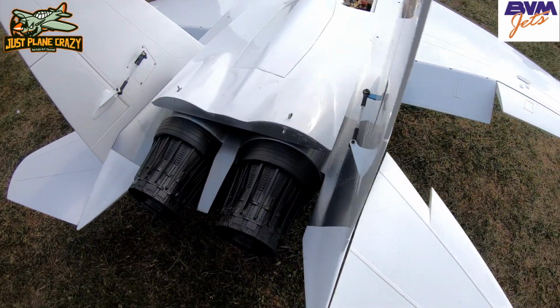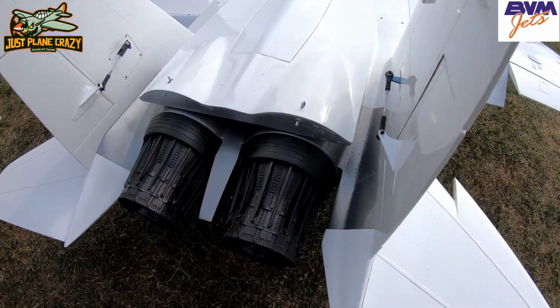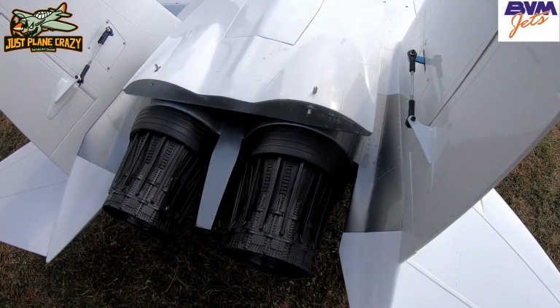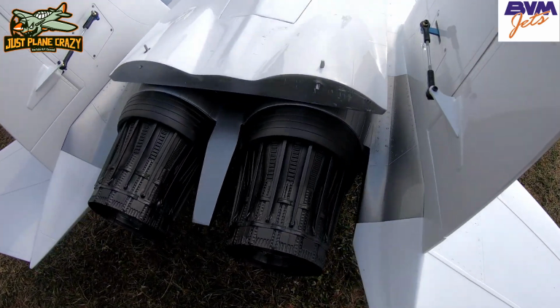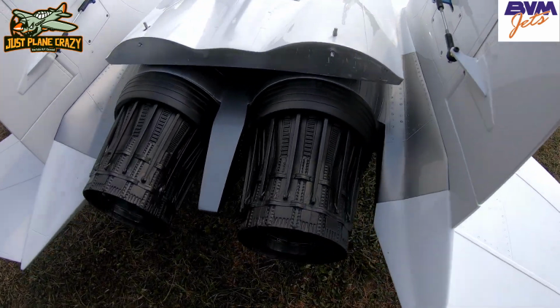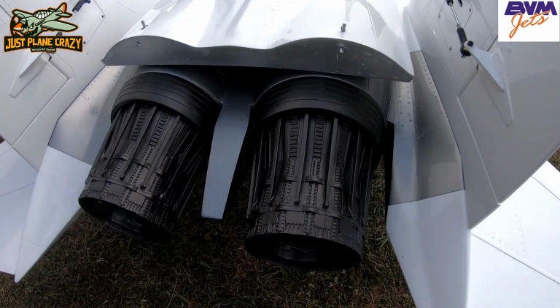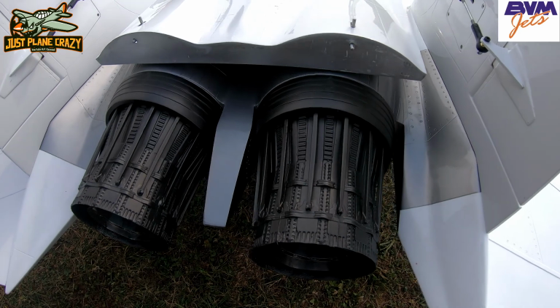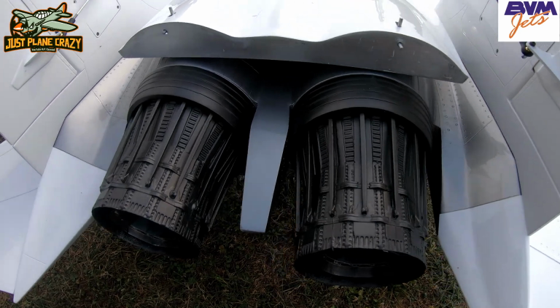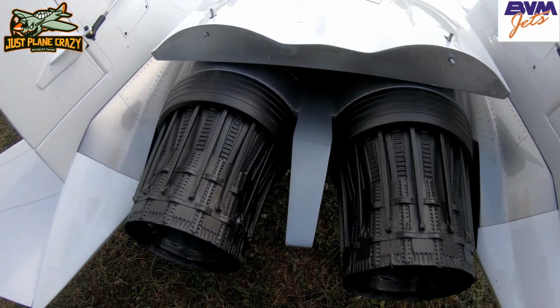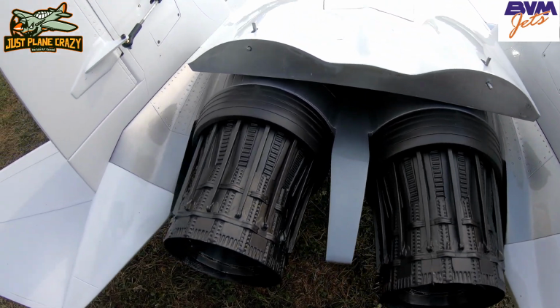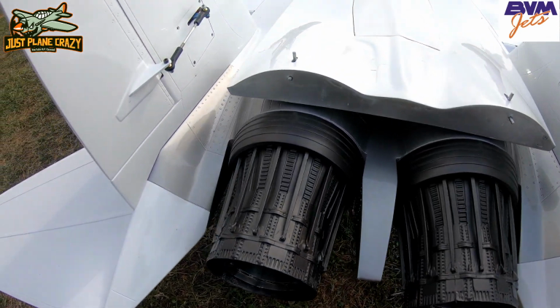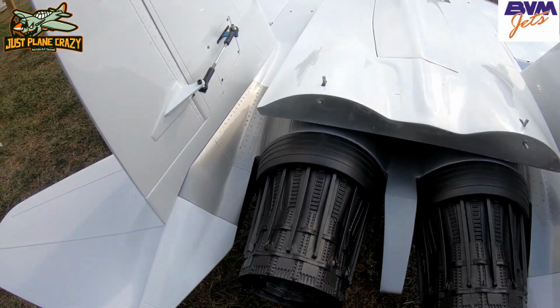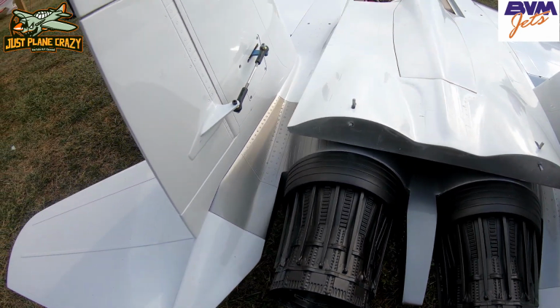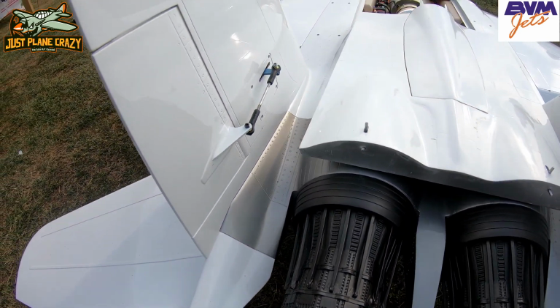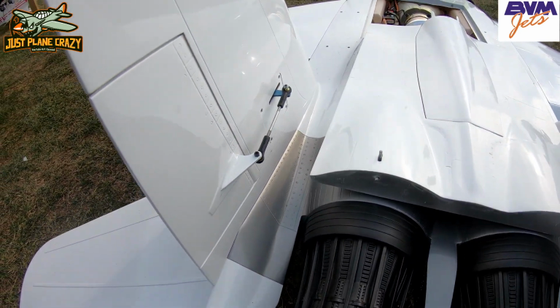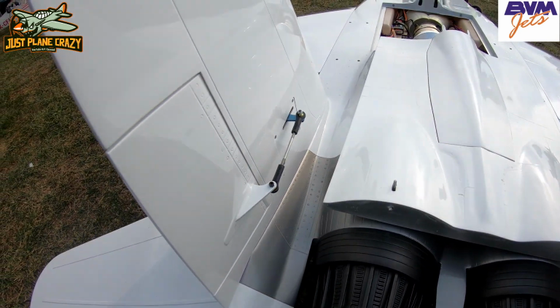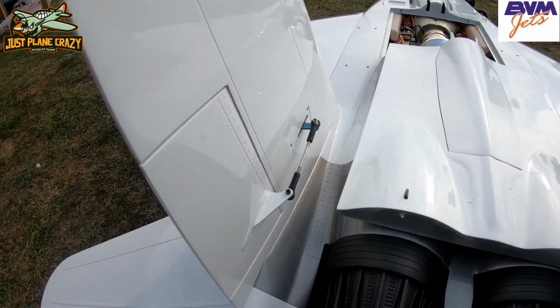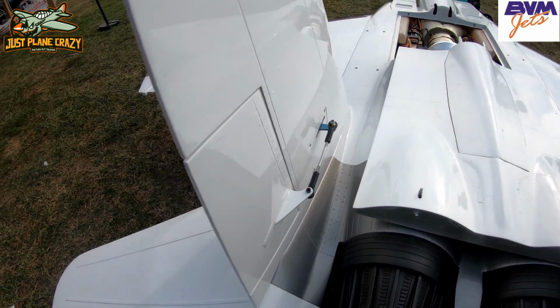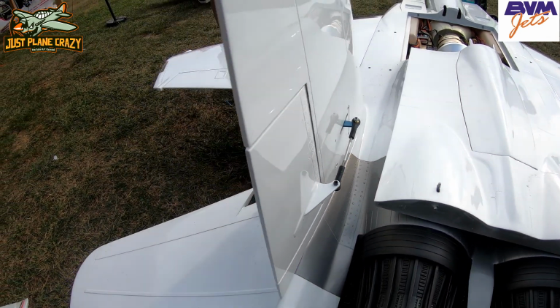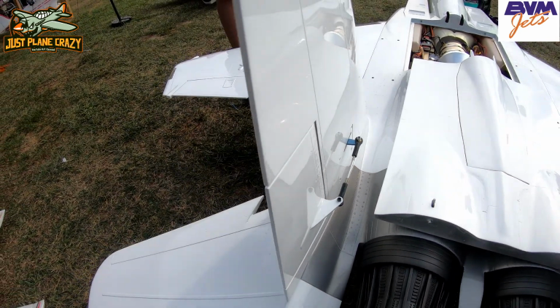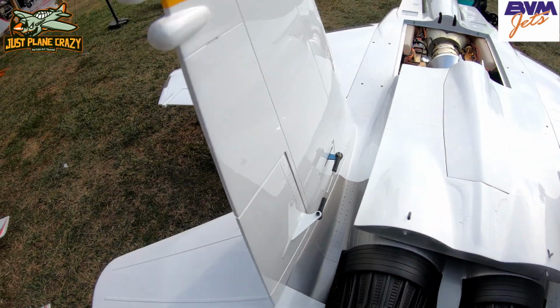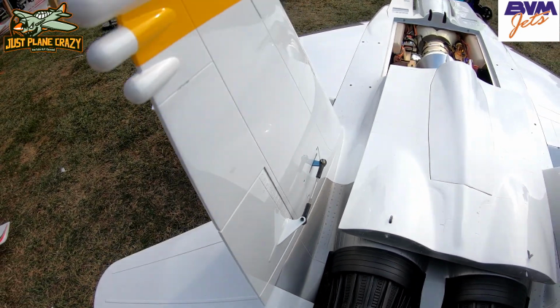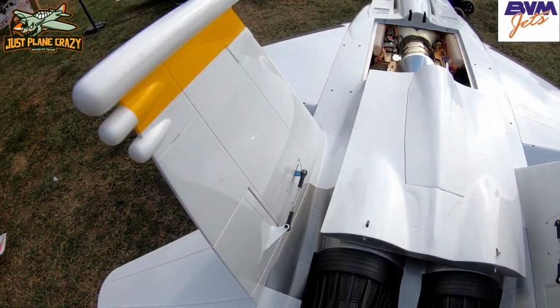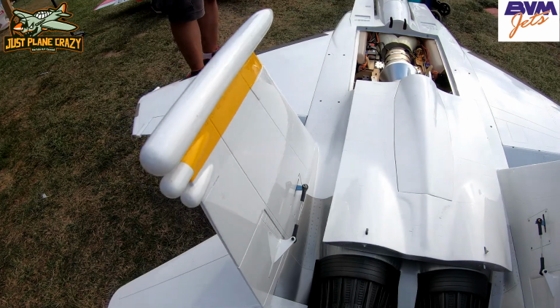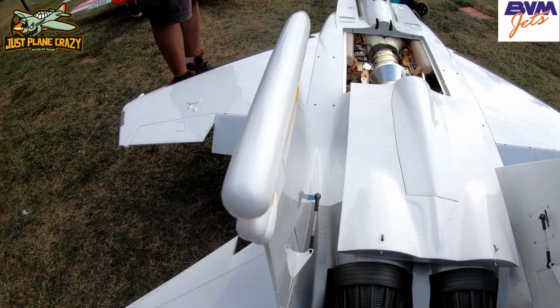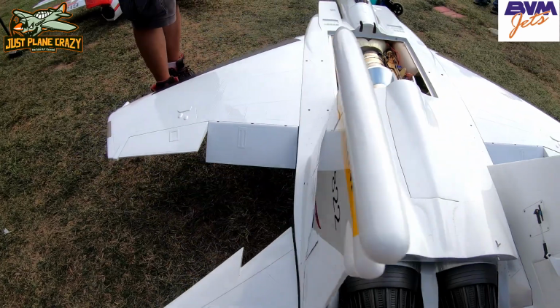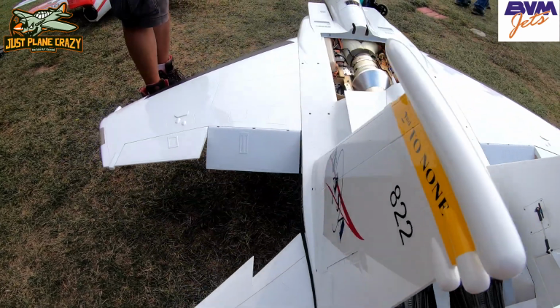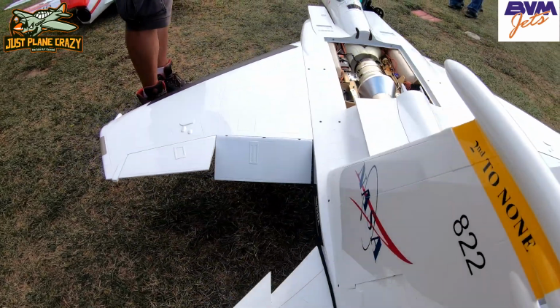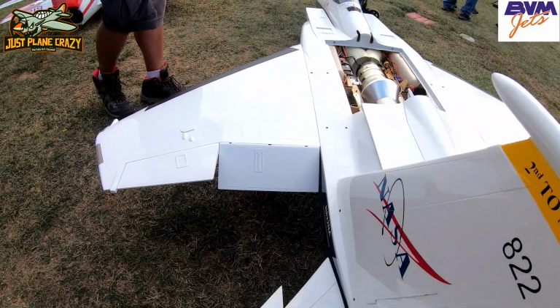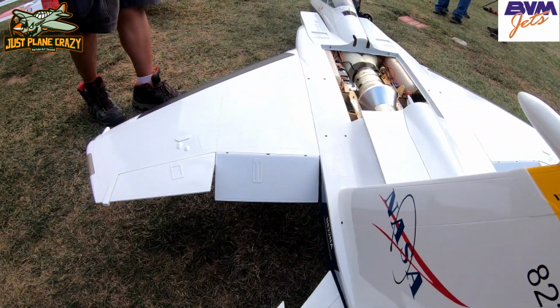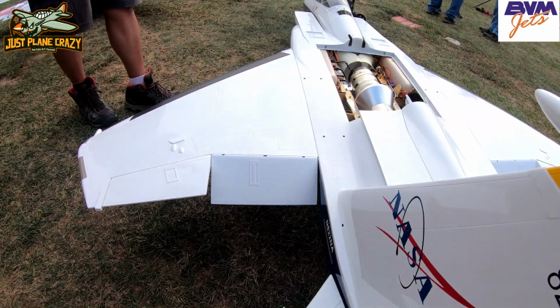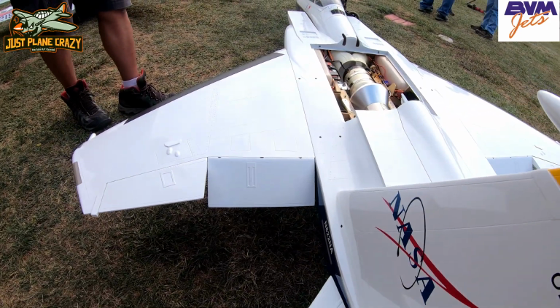Look at the detail in the tail cones on these things, guys. Amazing. Very clean, well-built airplane. It's a shiny white. When you see this thing fly, you're absolutely going to be amazed at what it can do.